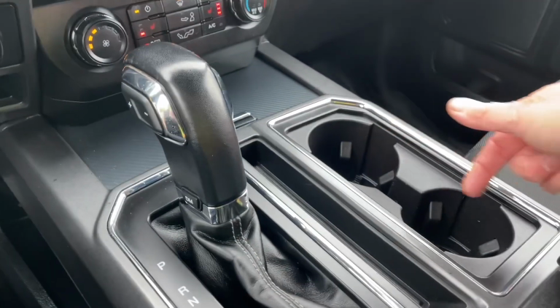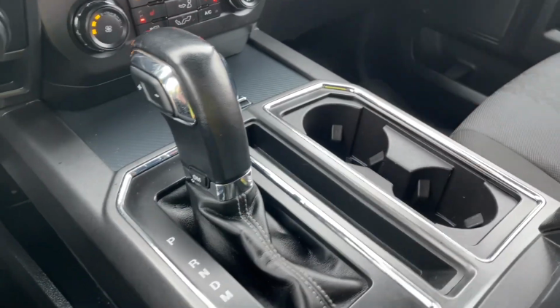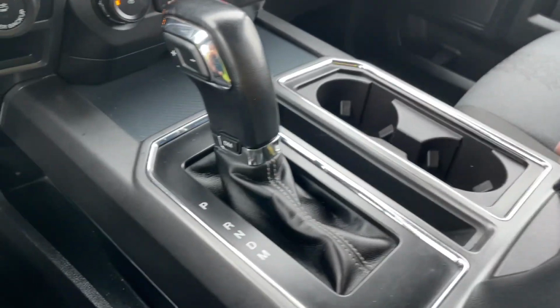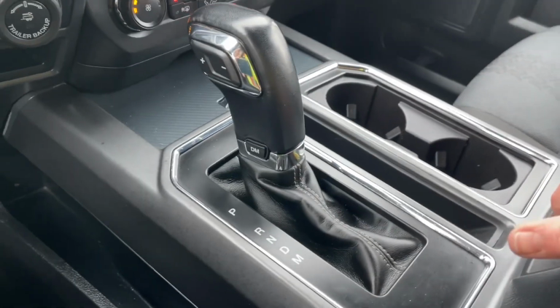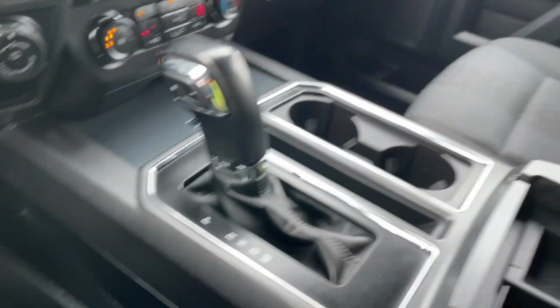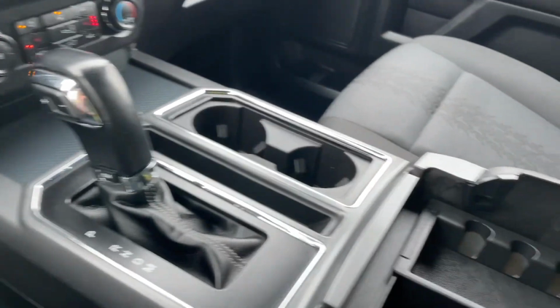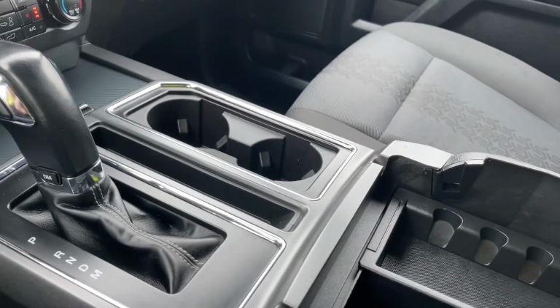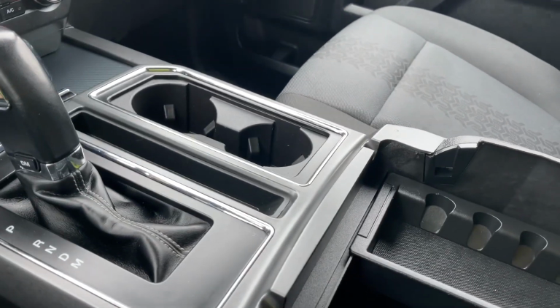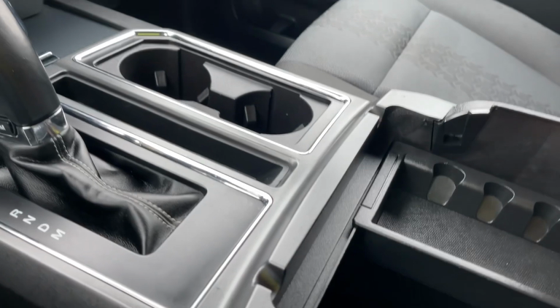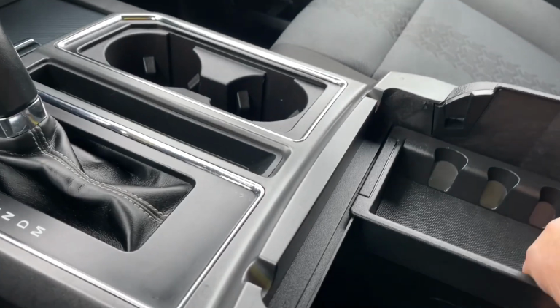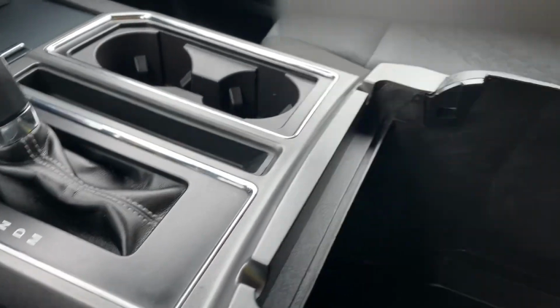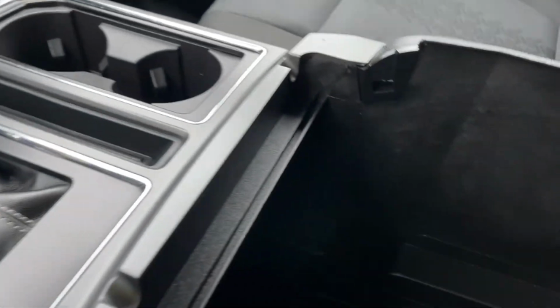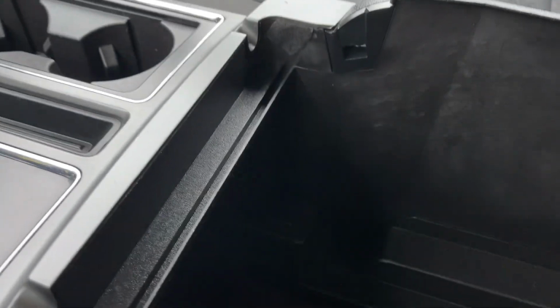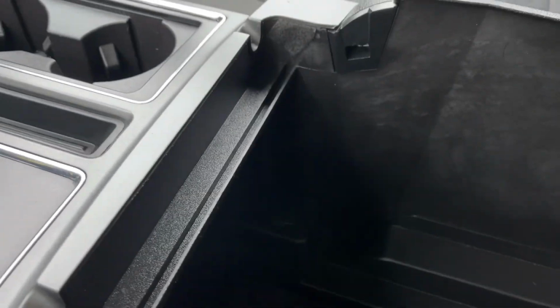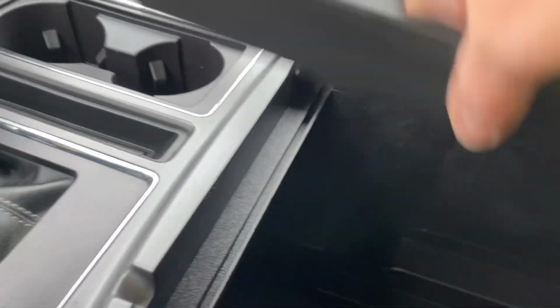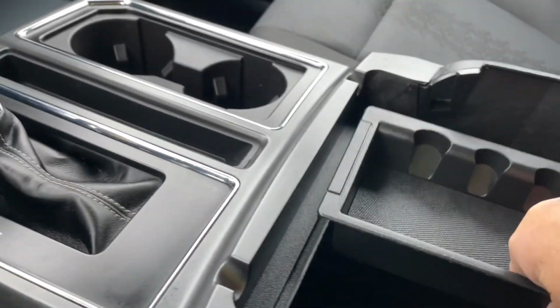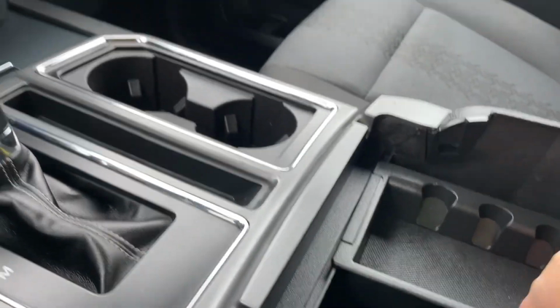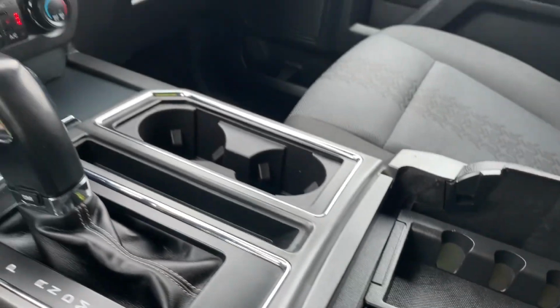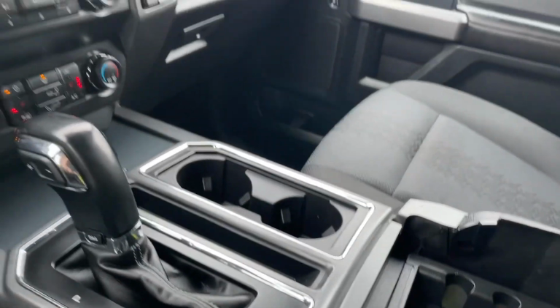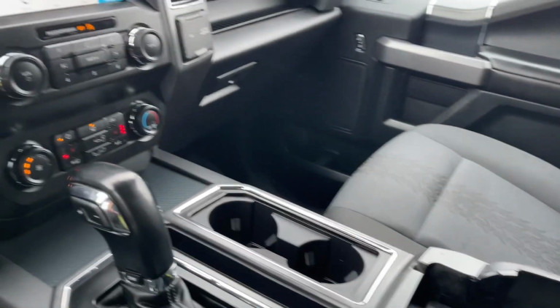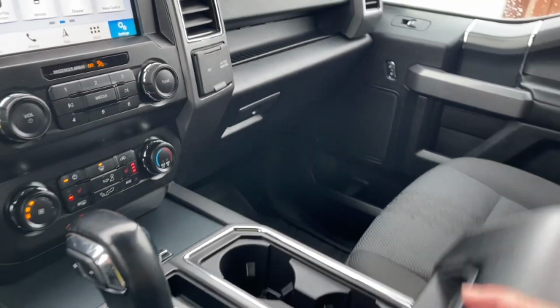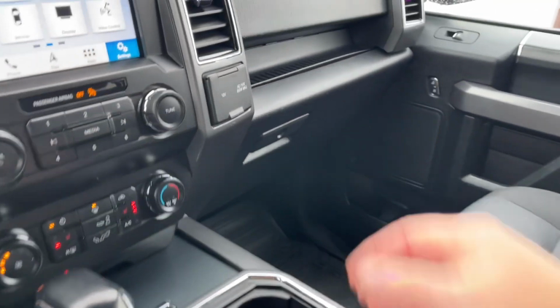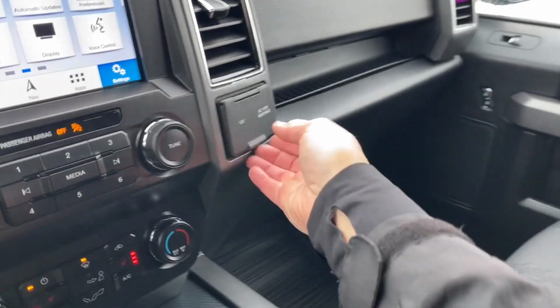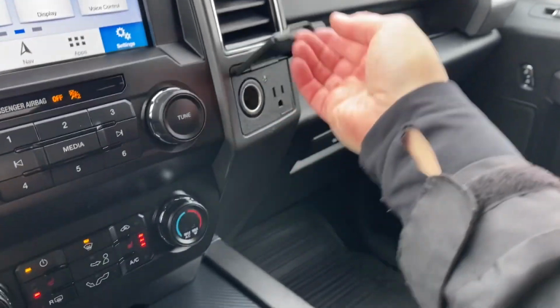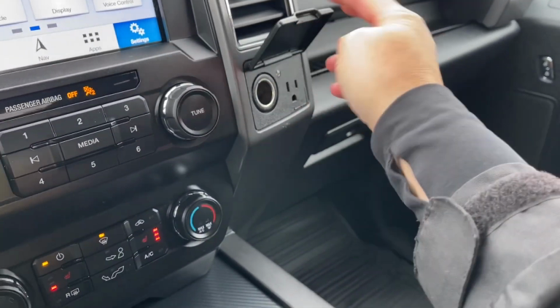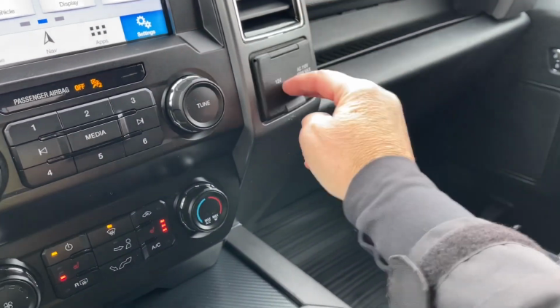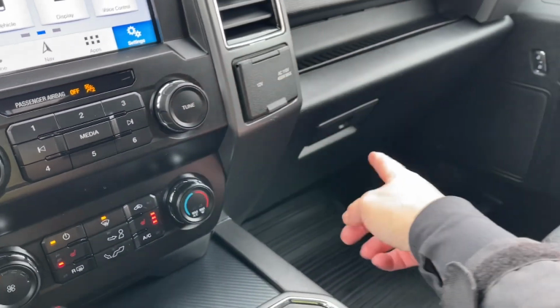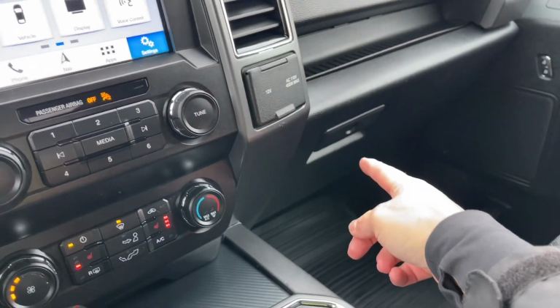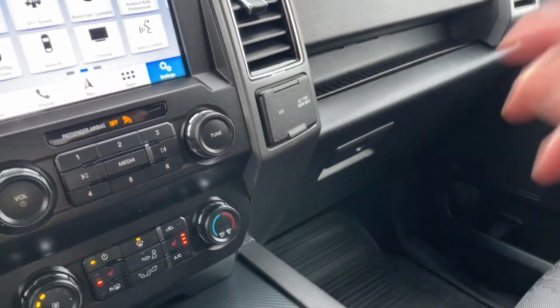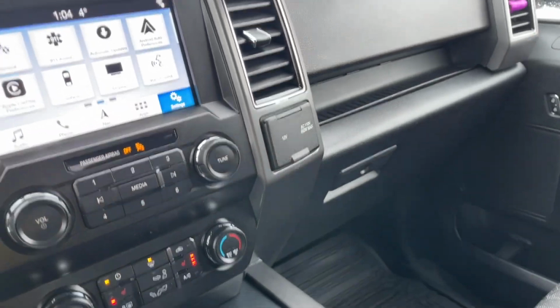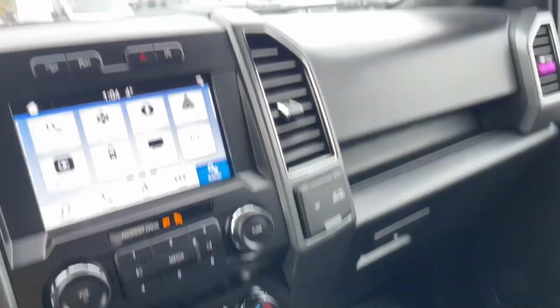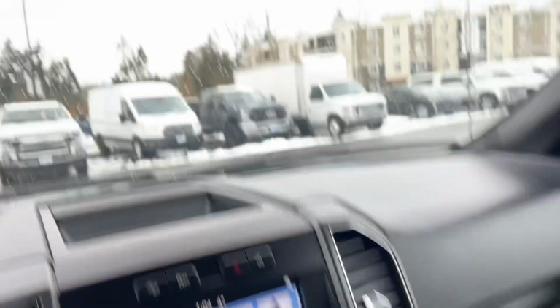A couple of cup holders. Your armrest opens up — lots of room in there, there's a tray. Take that out and you can put tons of stuff in there. Off to the side, 12 volt and 110. Also a locking glove compartment.